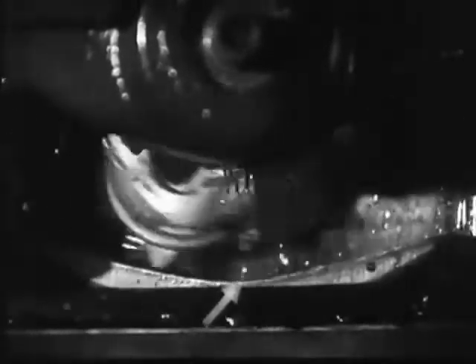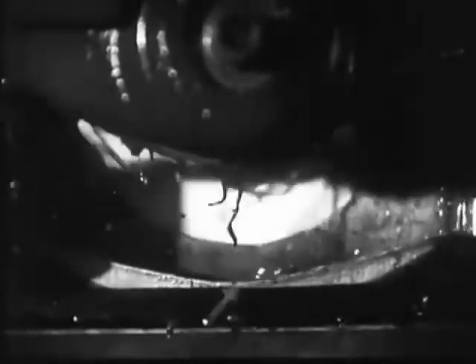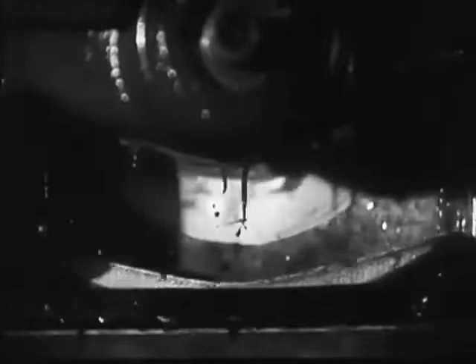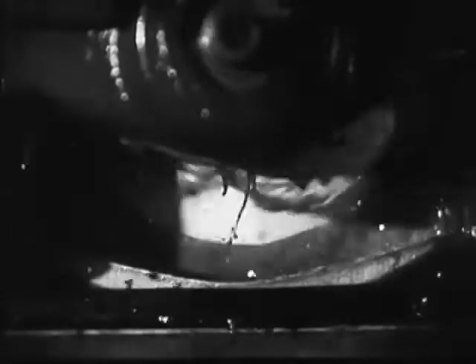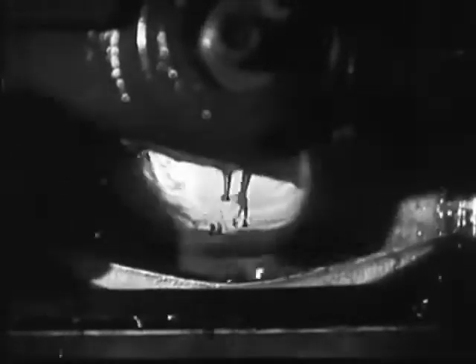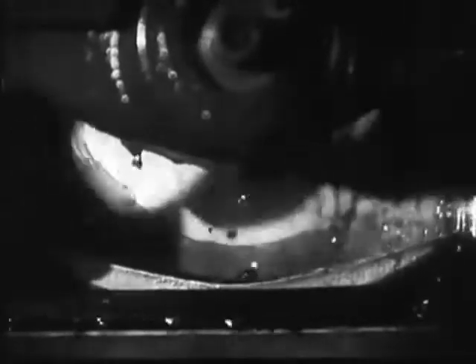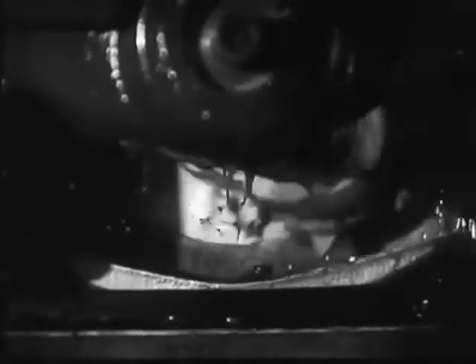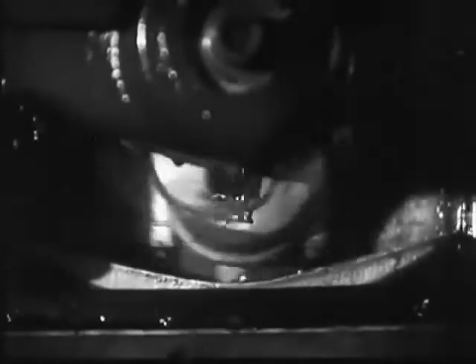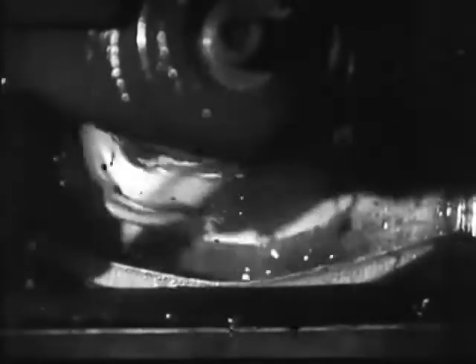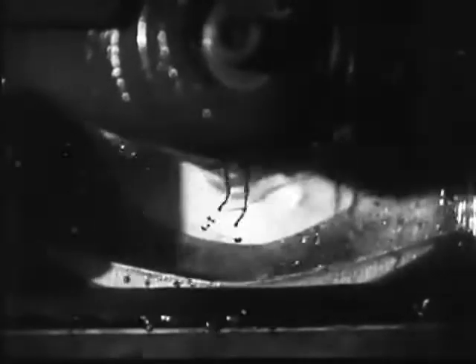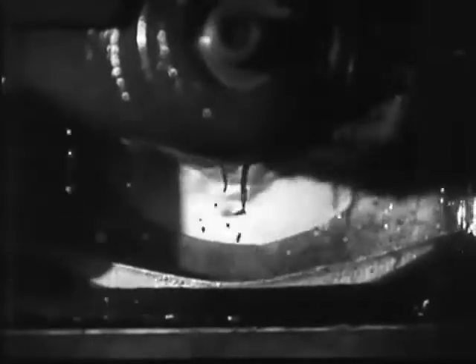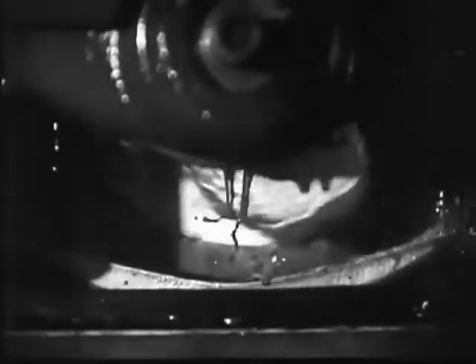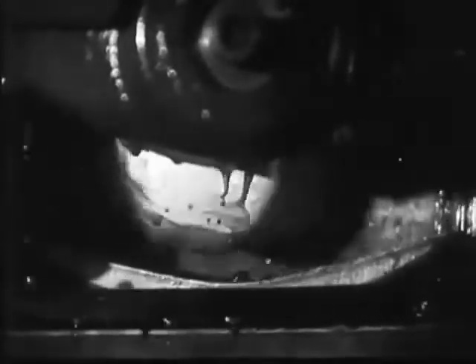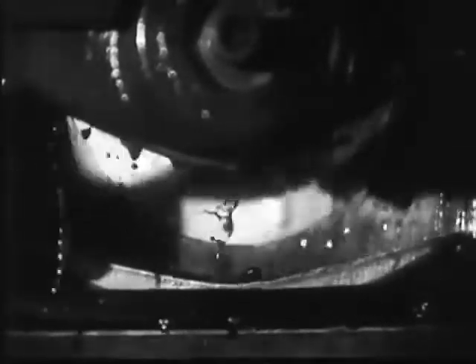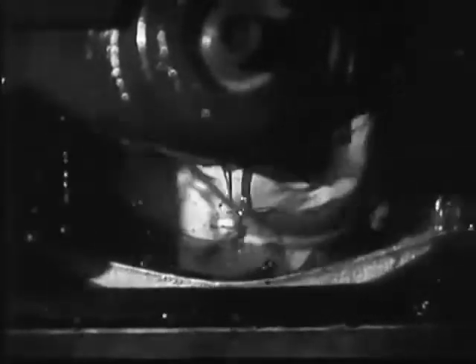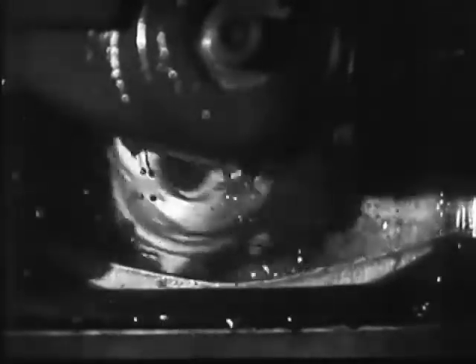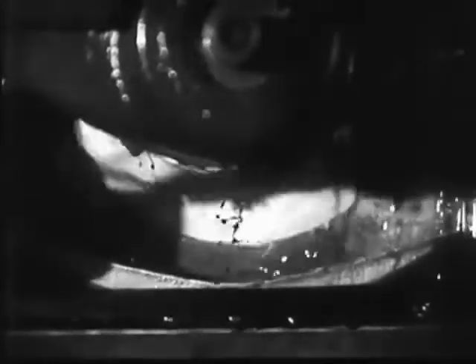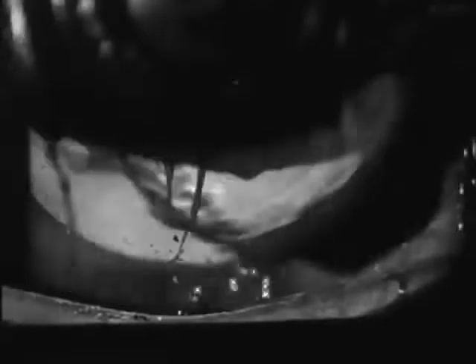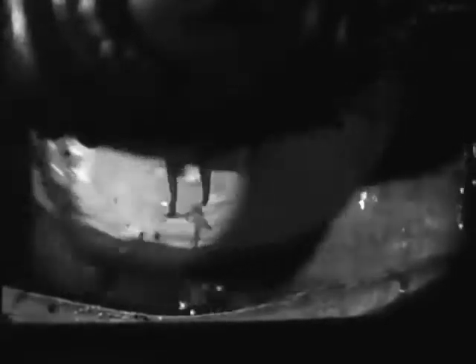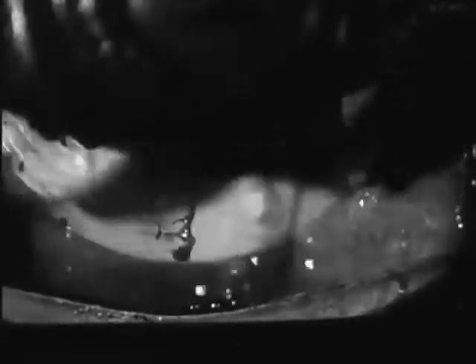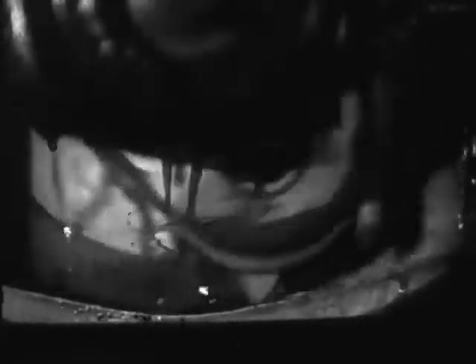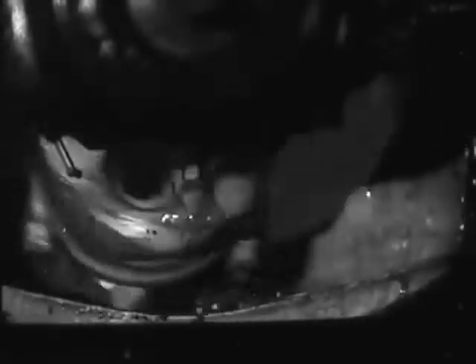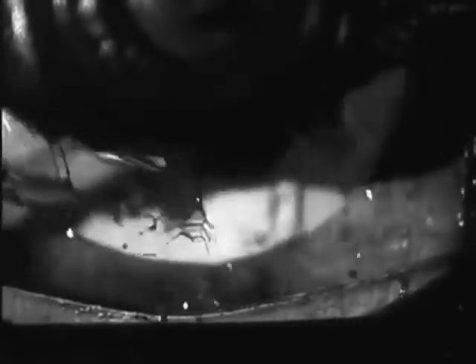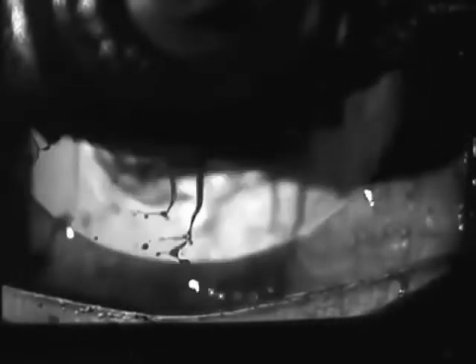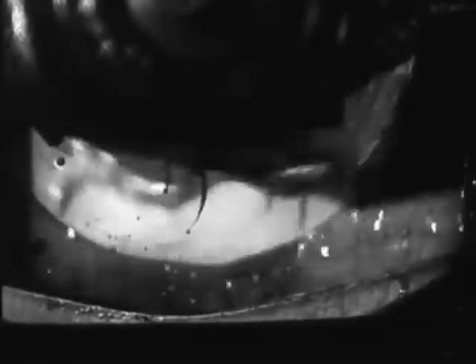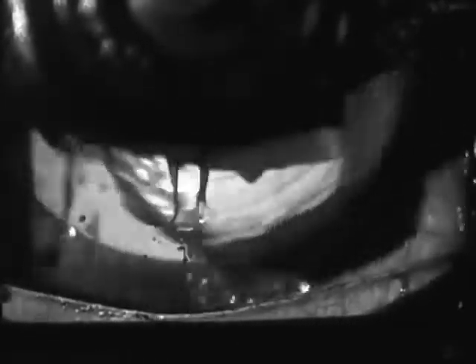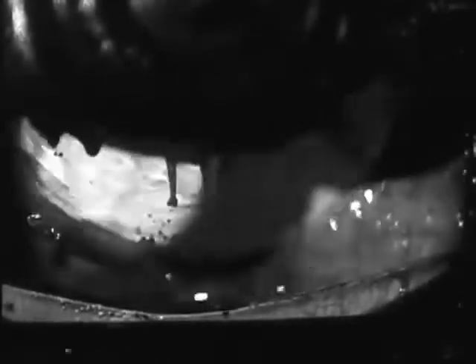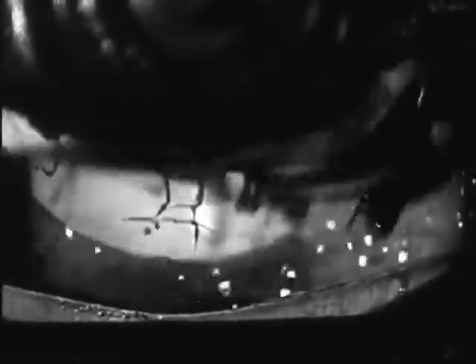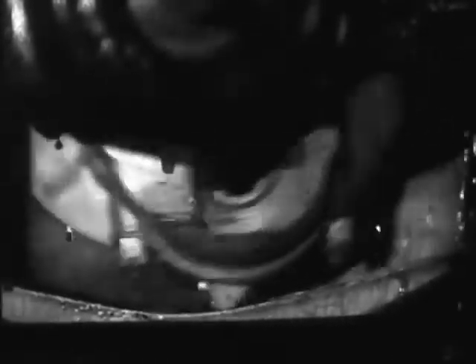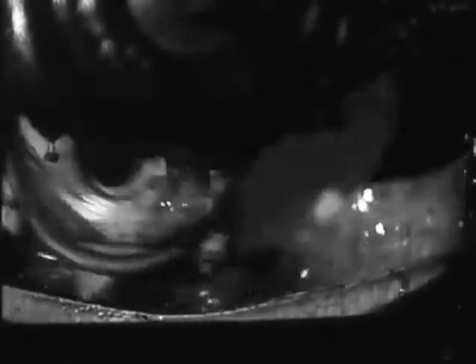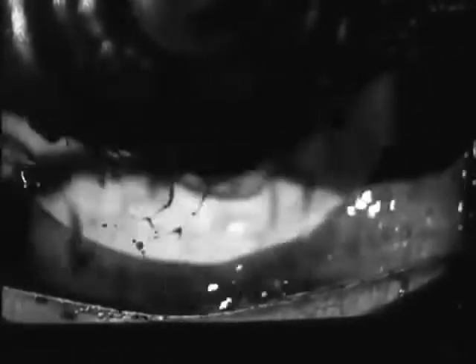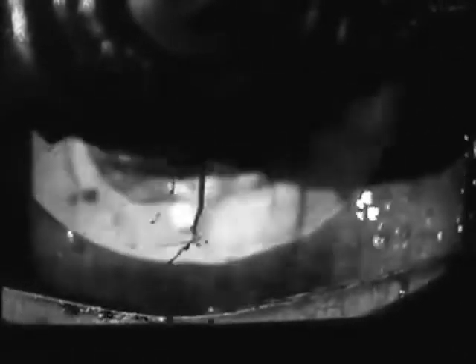There is a hole in the bottom of the connecting rod through which the oil passes from the dipper into the bearing. At high engine speeds, the oil enters the dipper at the rate of 120 miles an hour.